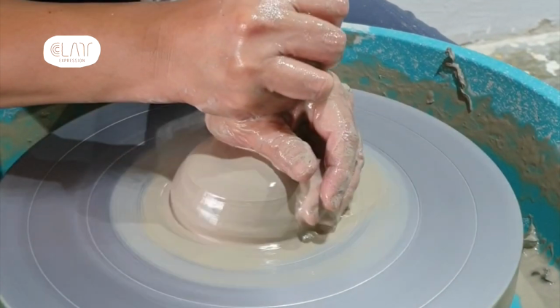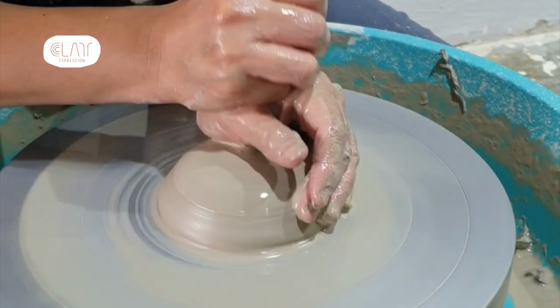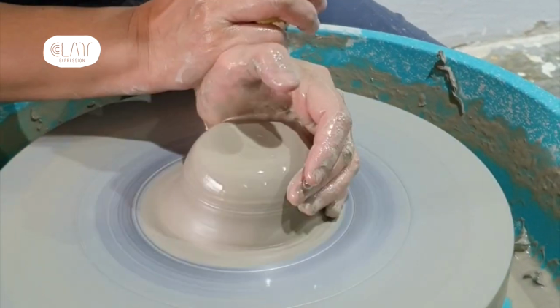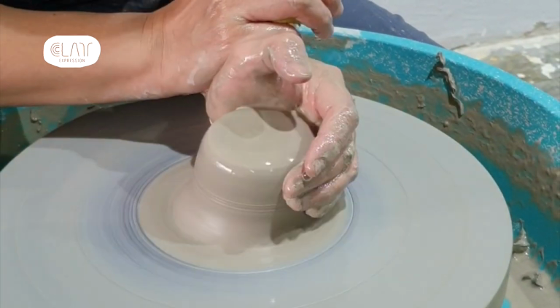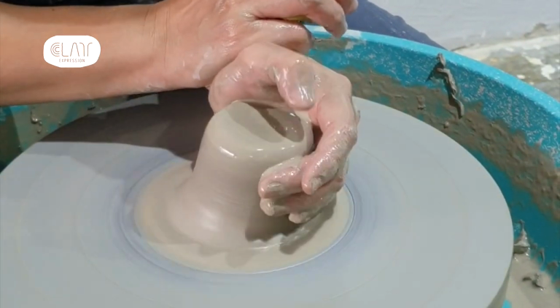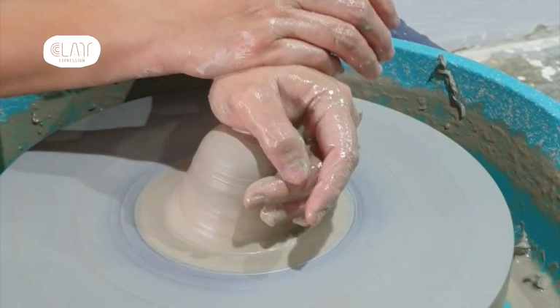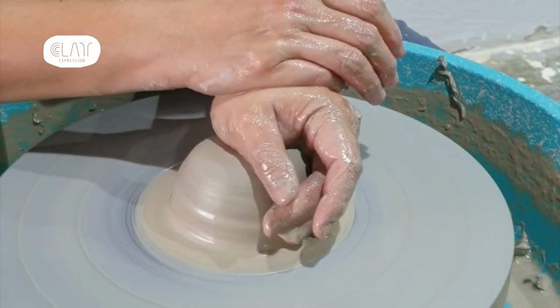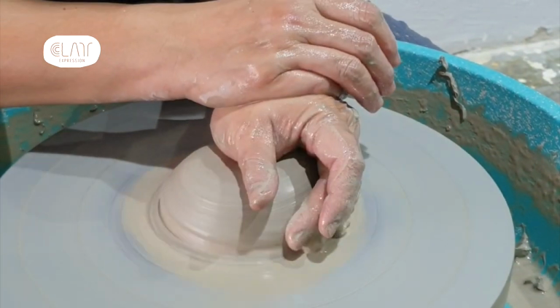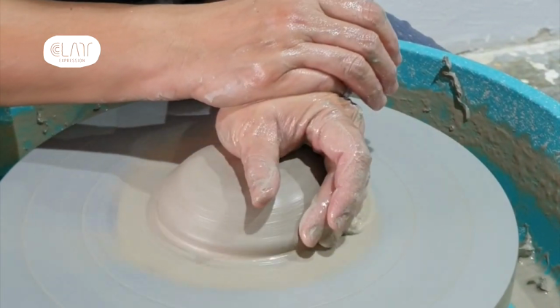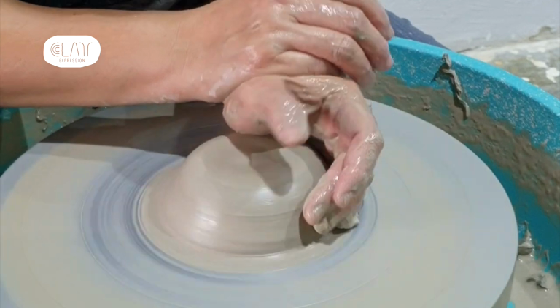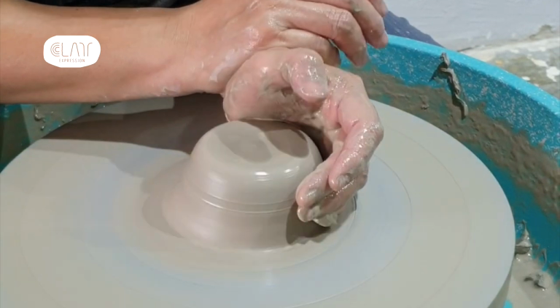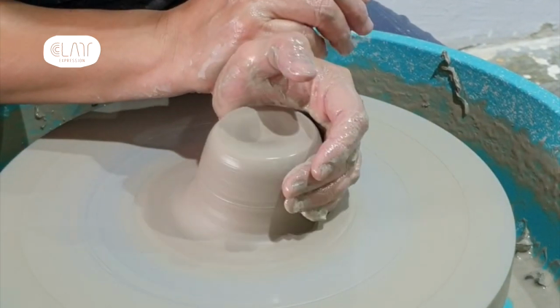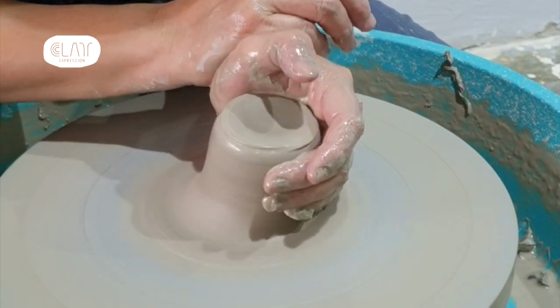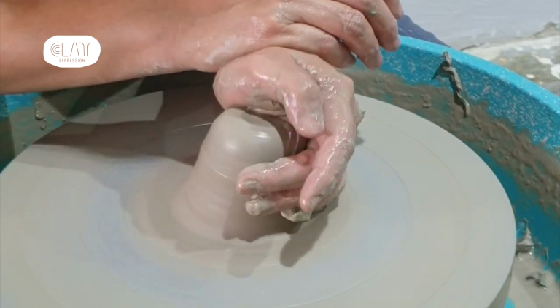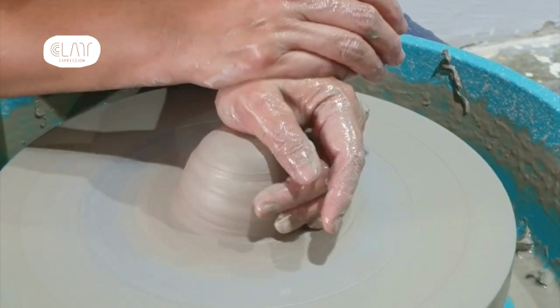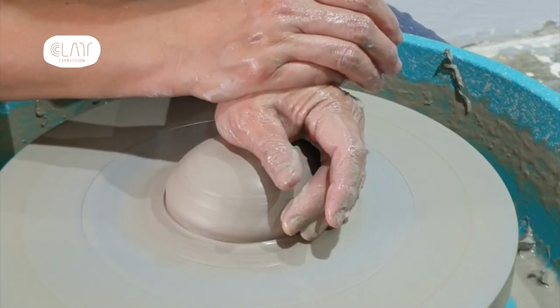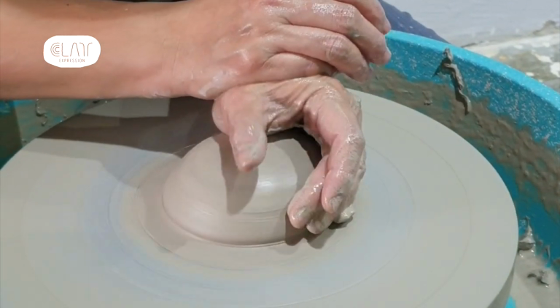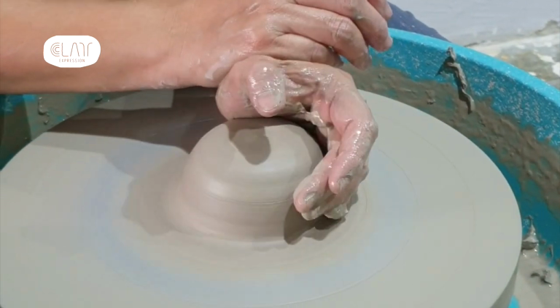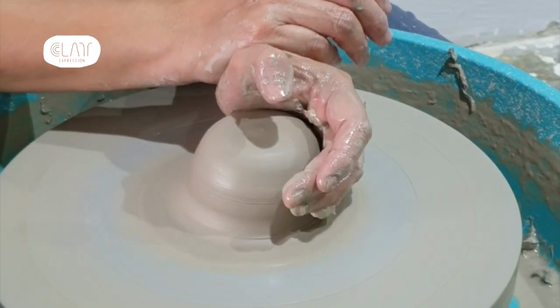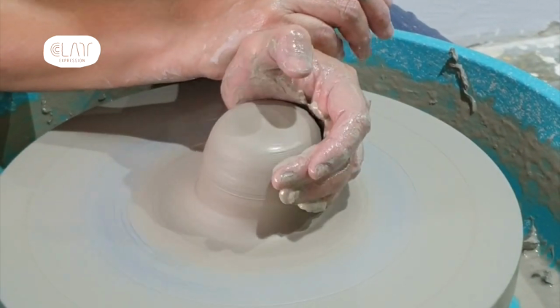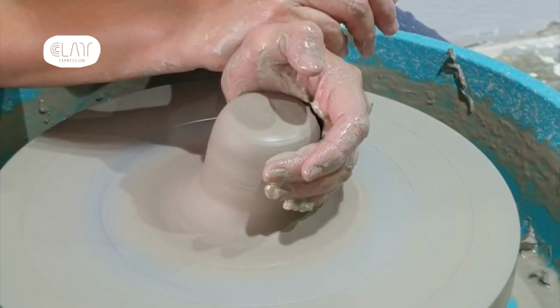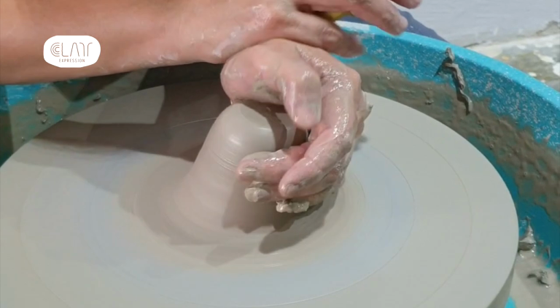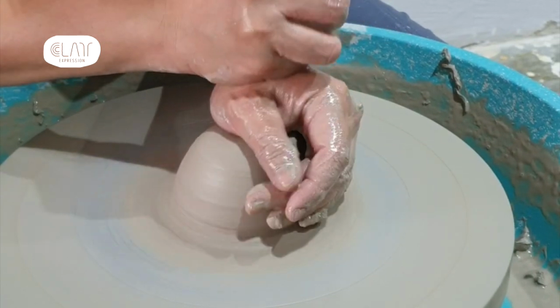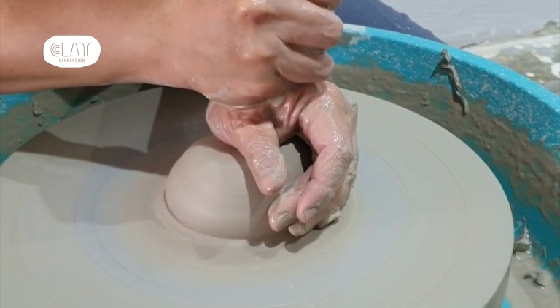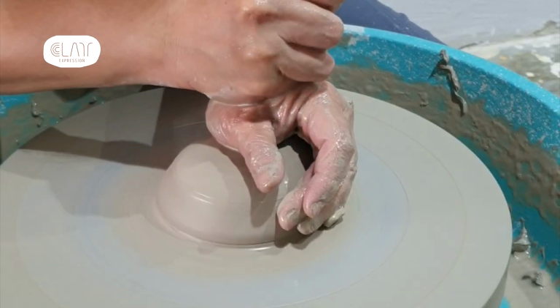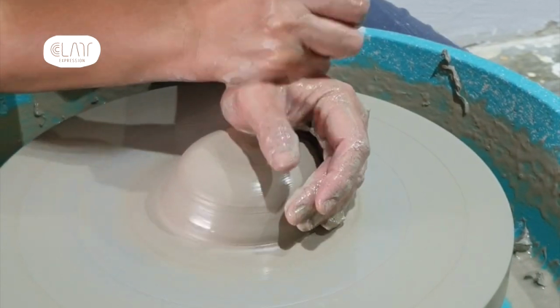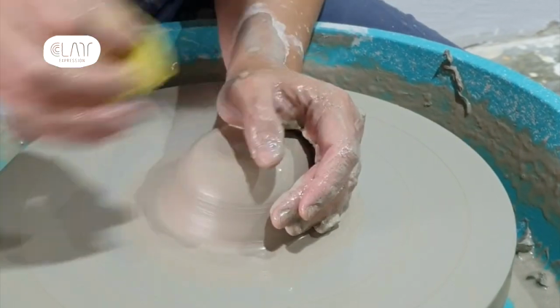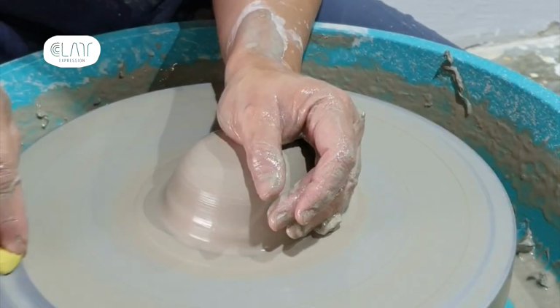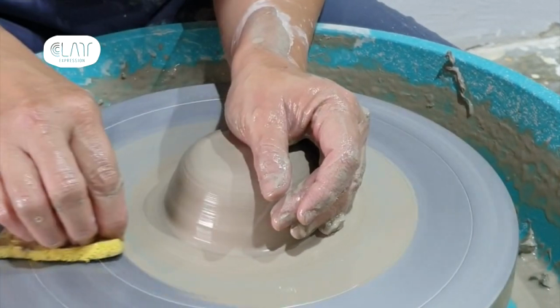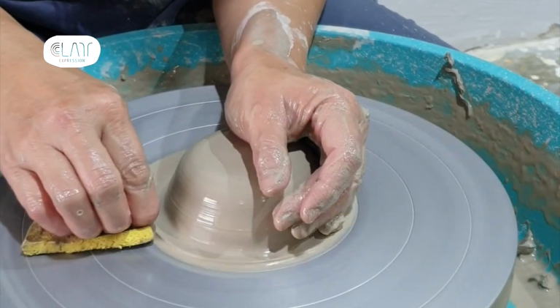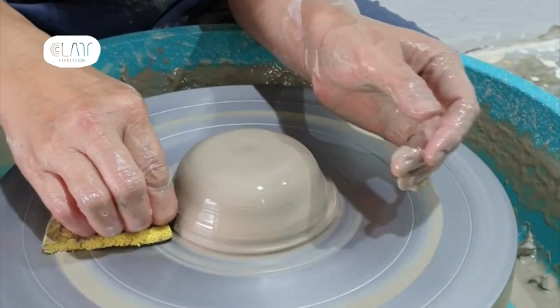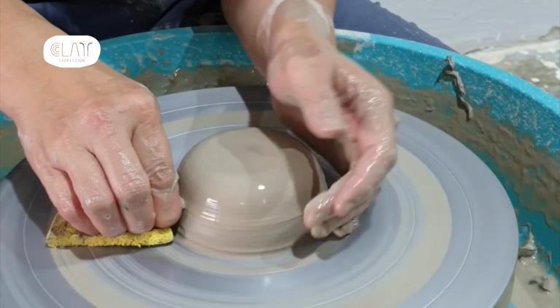I always think of throwing on a wheel as like driving a car. My foot is on the pedal that controls the speed of the wheel, and my hands are on the clay to guide it and transform it to whatever form I want.